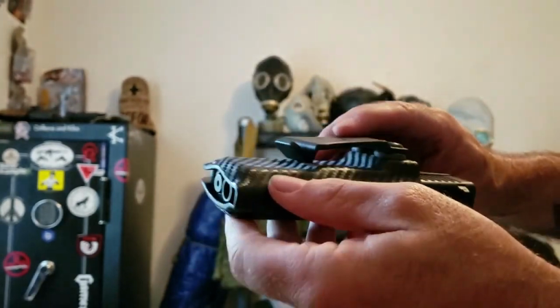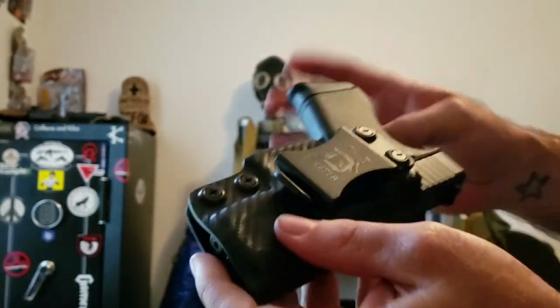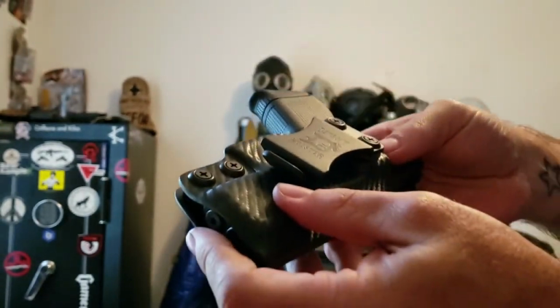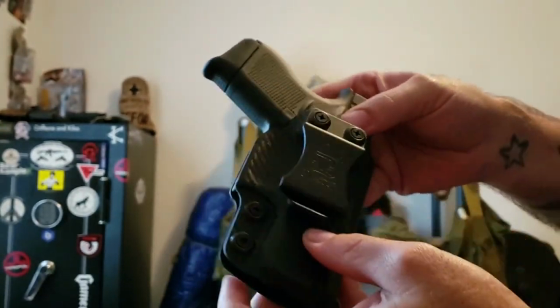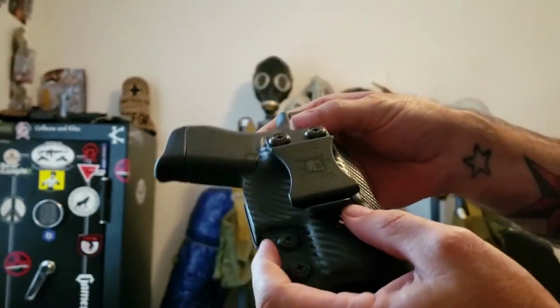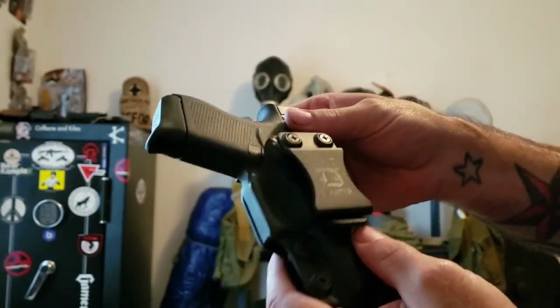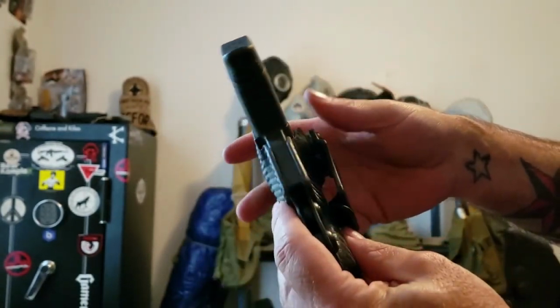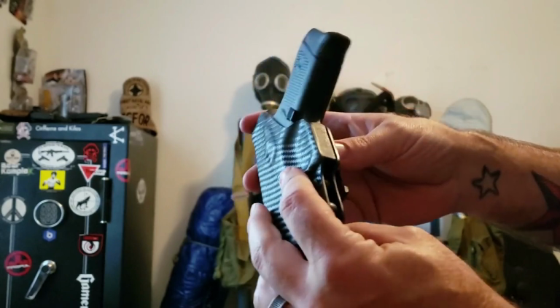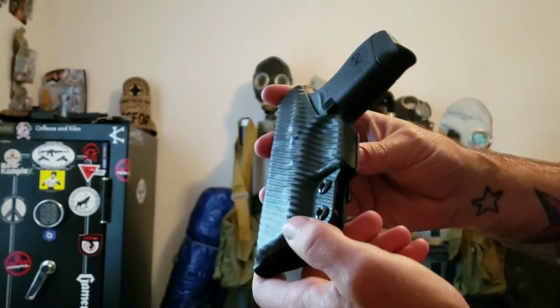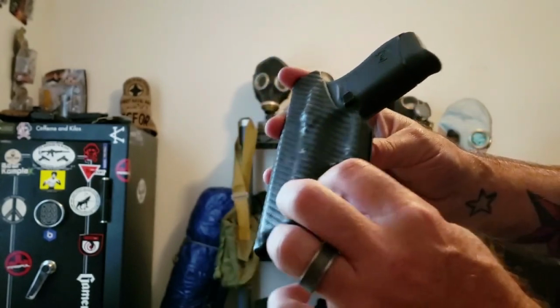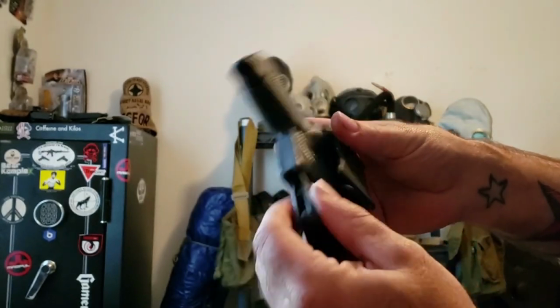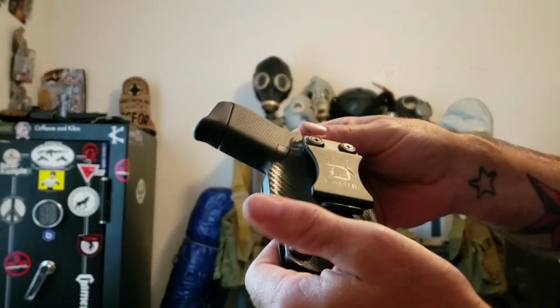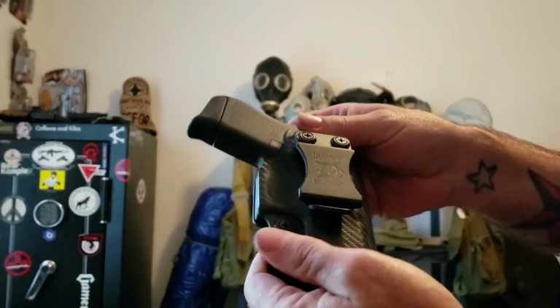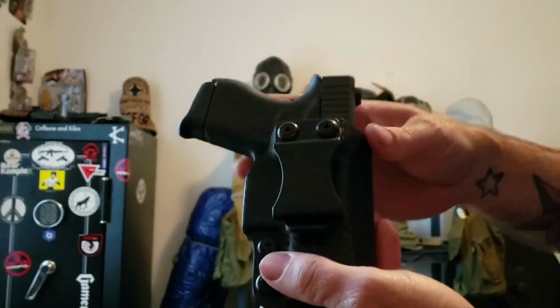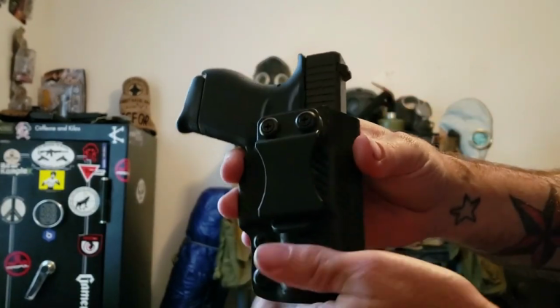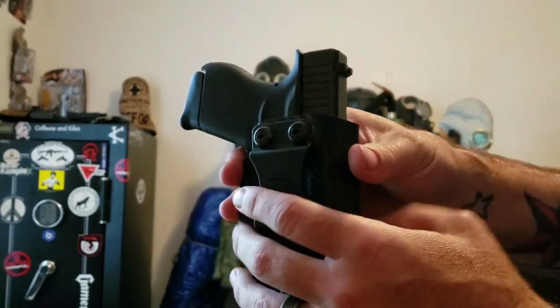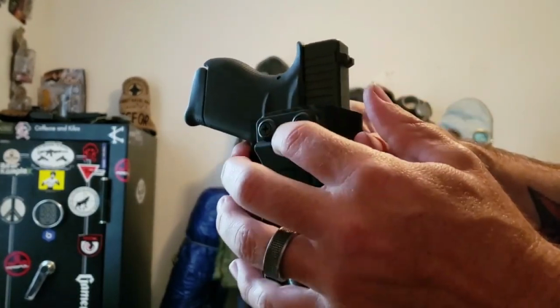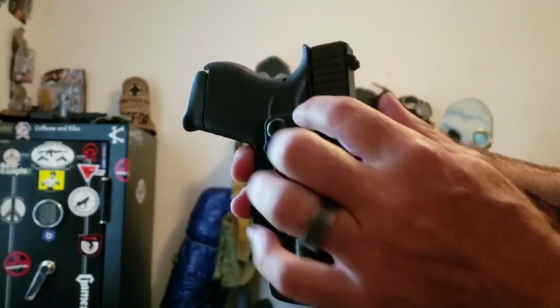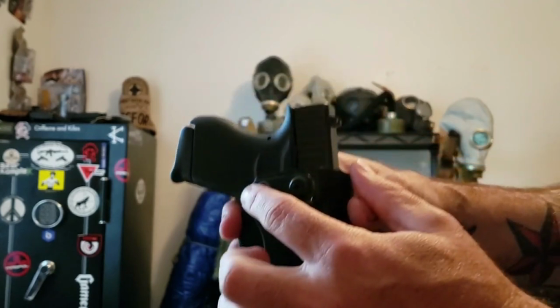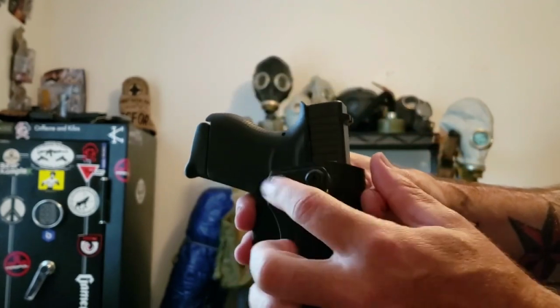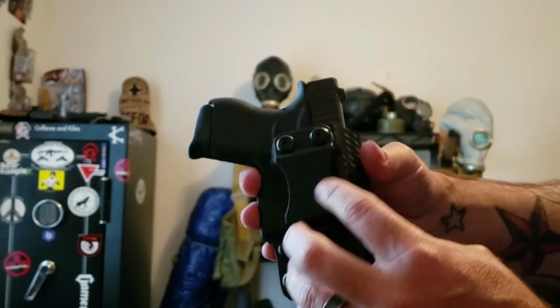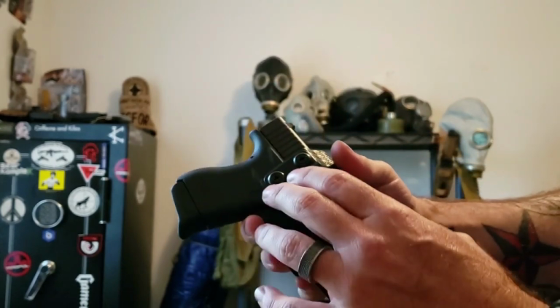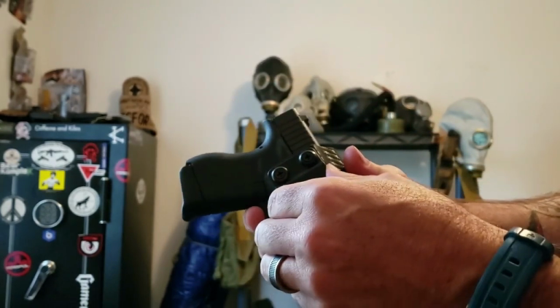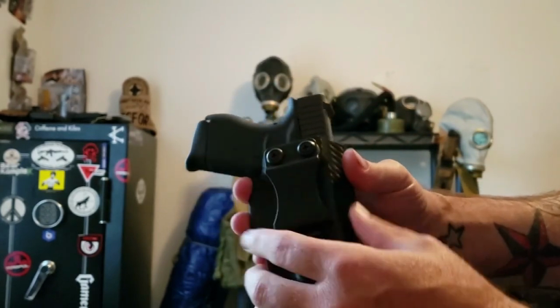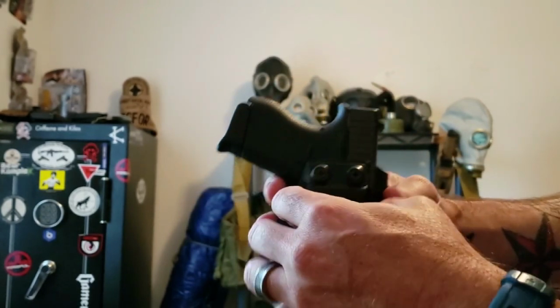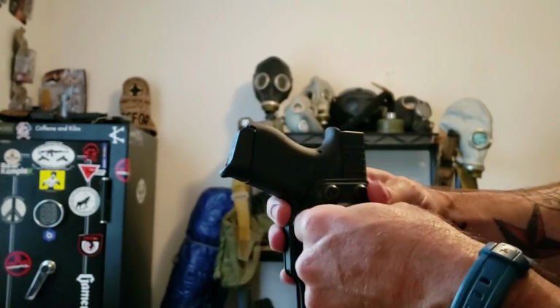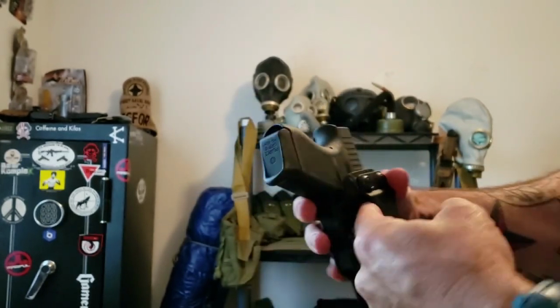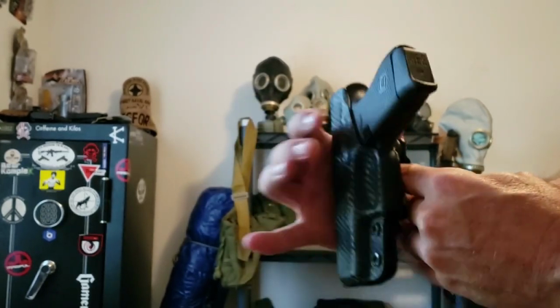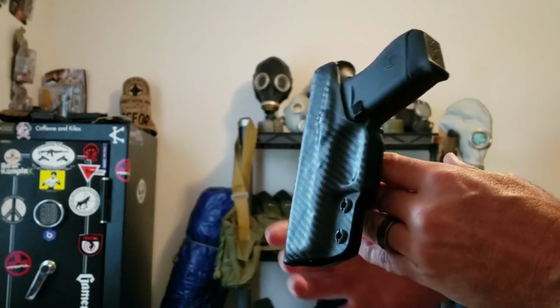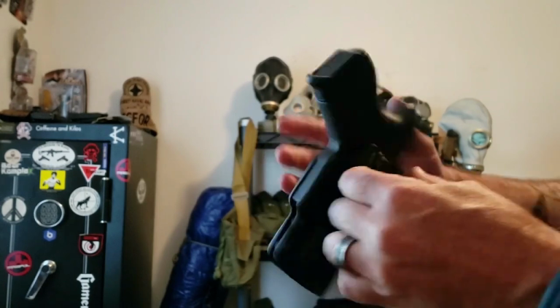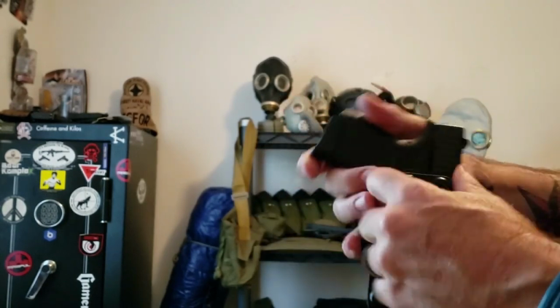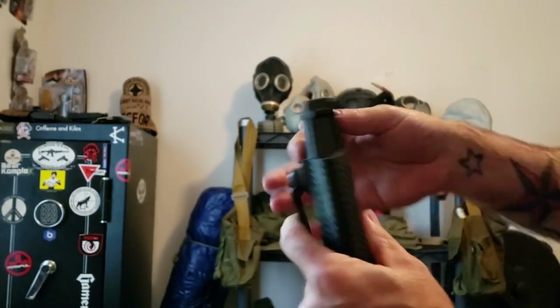It's pretty well formed, got good clean lines, fits well. You do have your adjustment there — if you need to tighten it up you can loosen these up if you want to adjust your cant. I always carry straight for appendix.